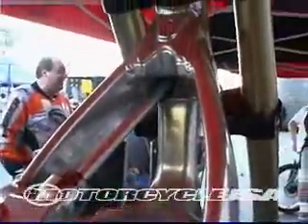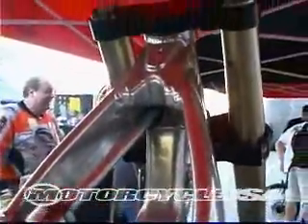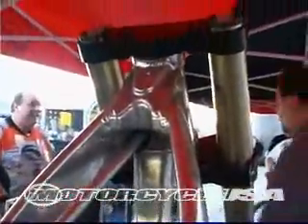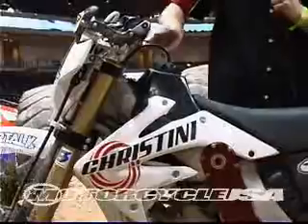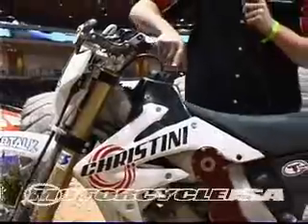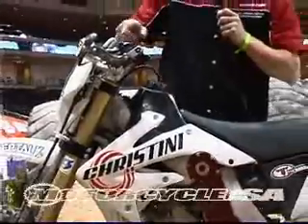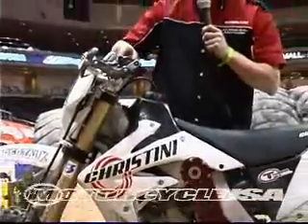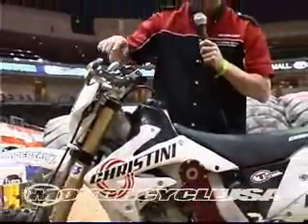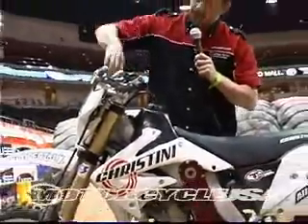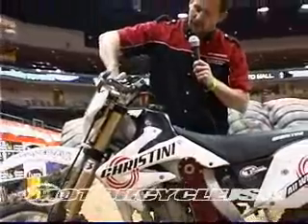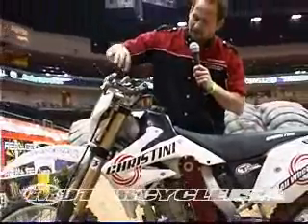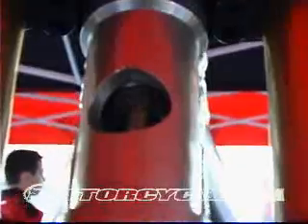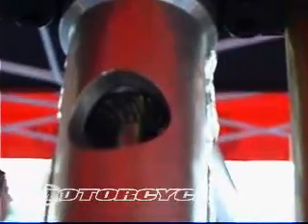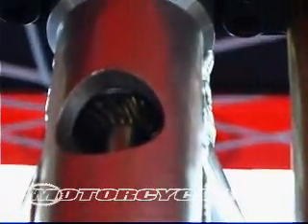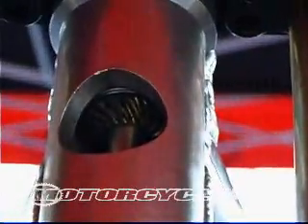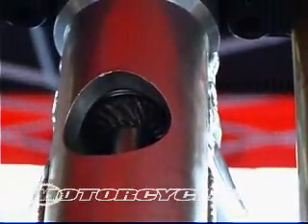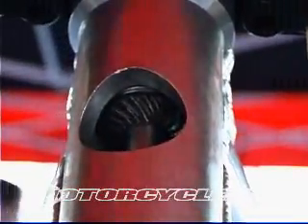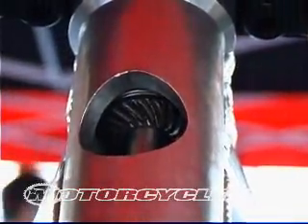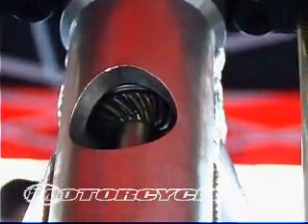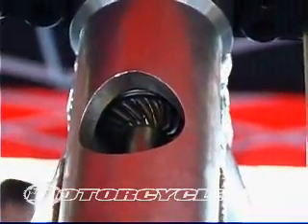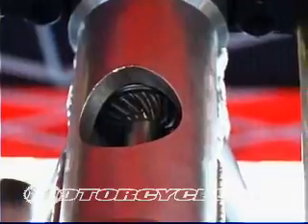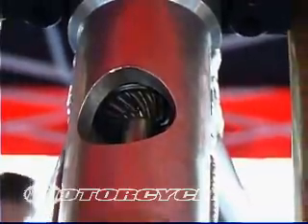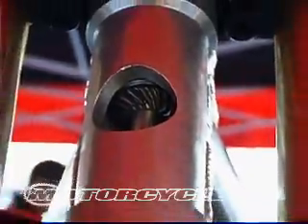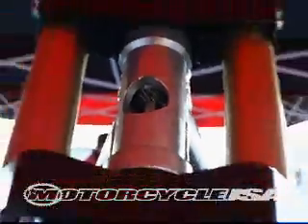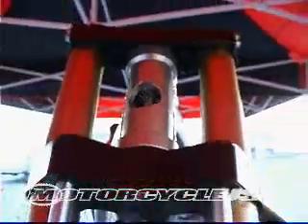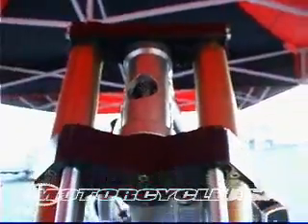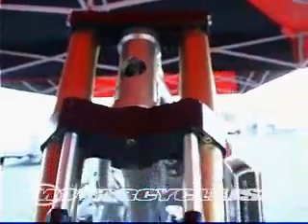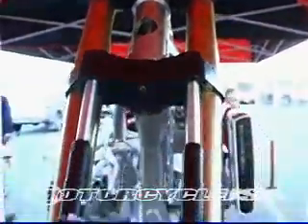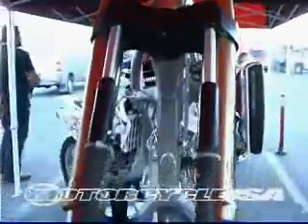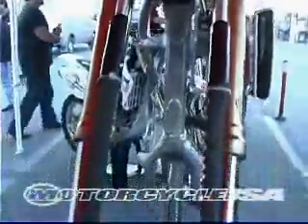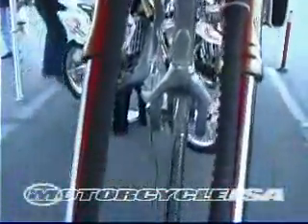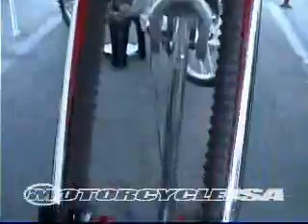This is a driveshaft system — all rigid shafts. The shaft then goes into the head tube up in here, where you have a counter-rotating gearing system. This system spins these two shafts — there's a shaft here and here — down to the front wheel.